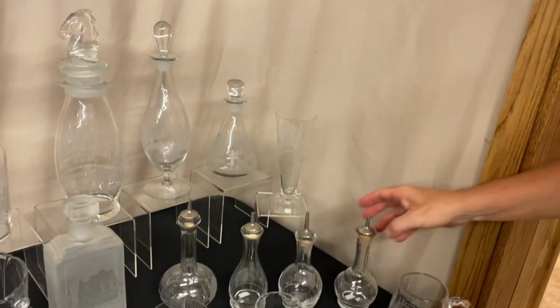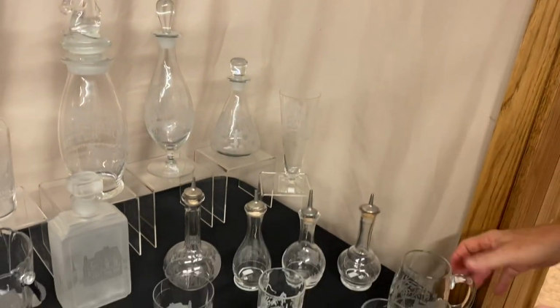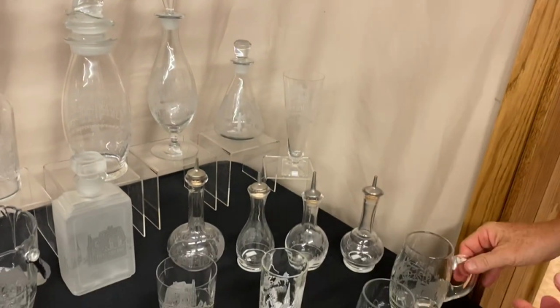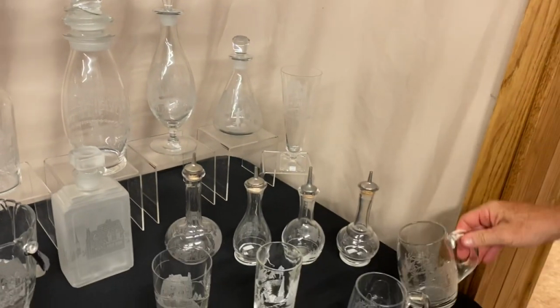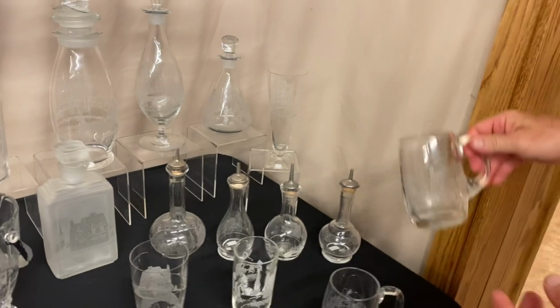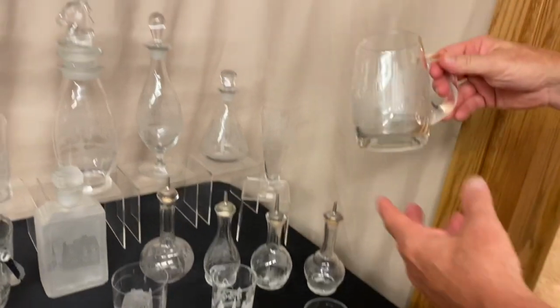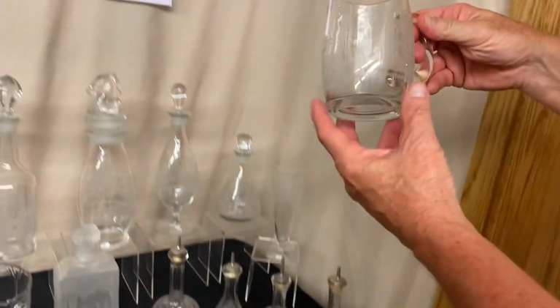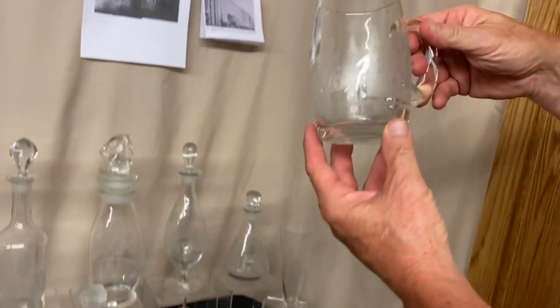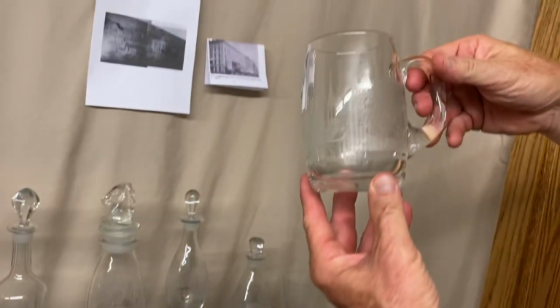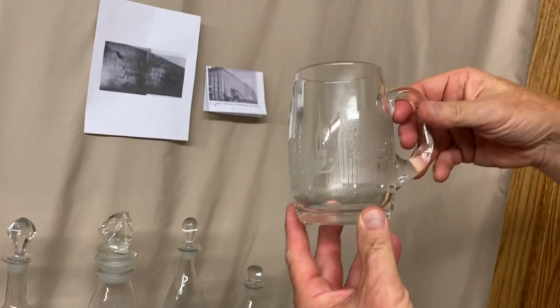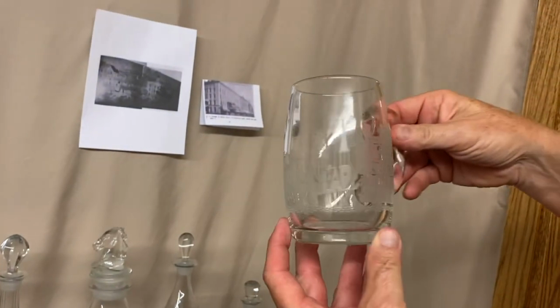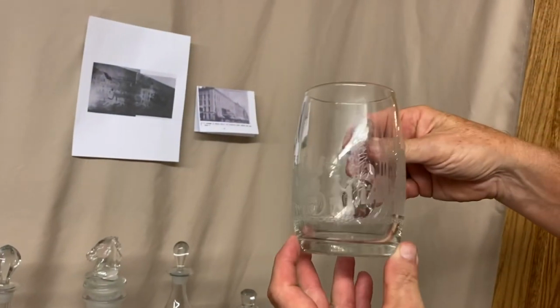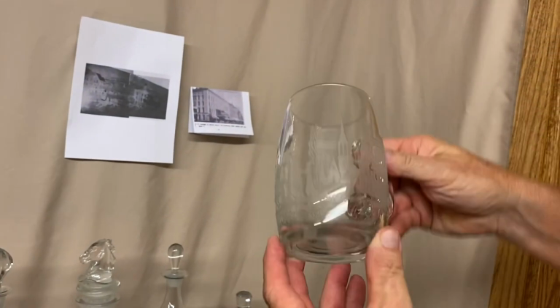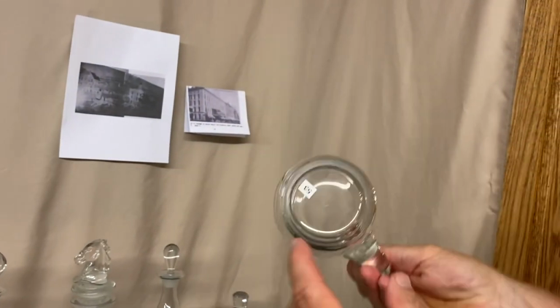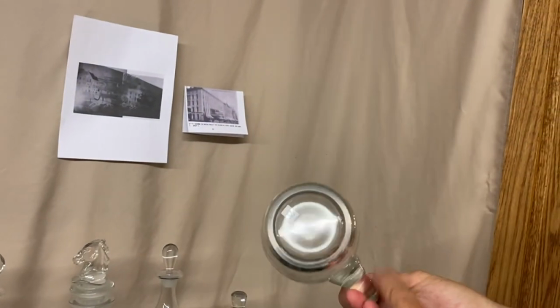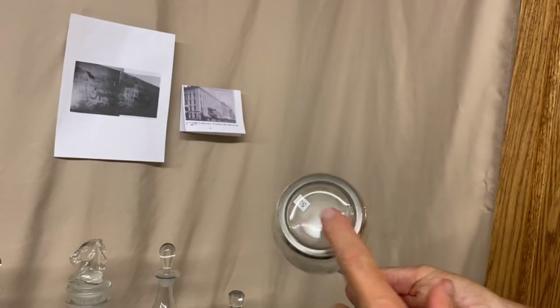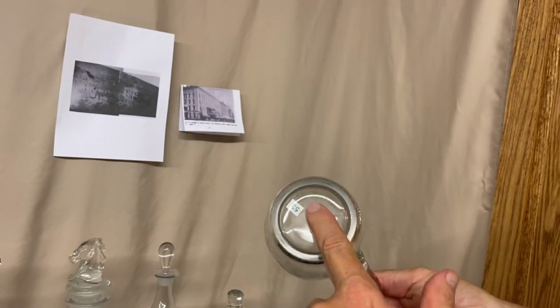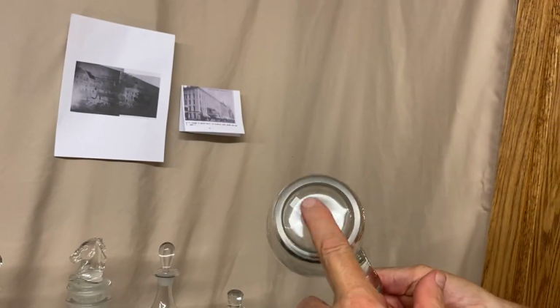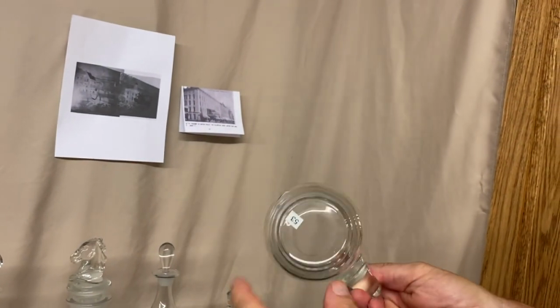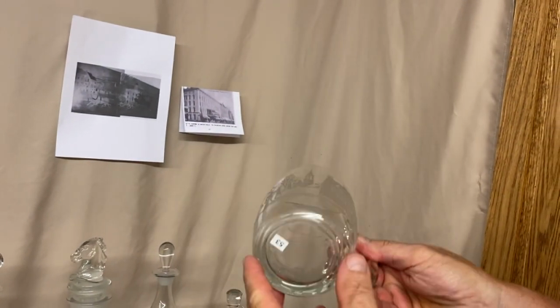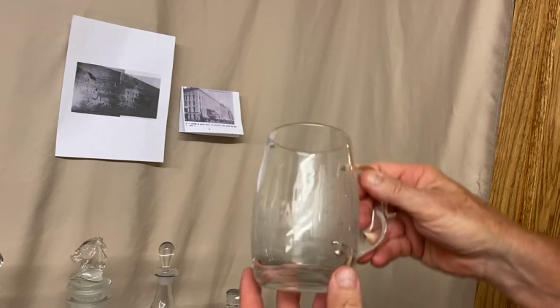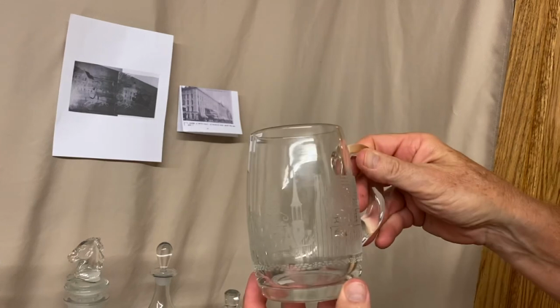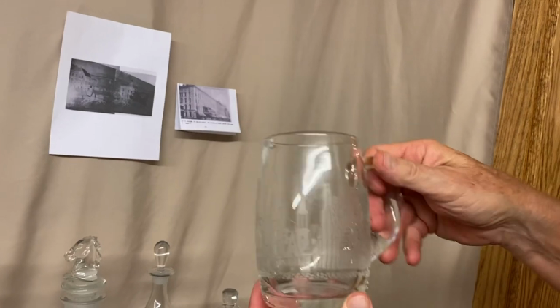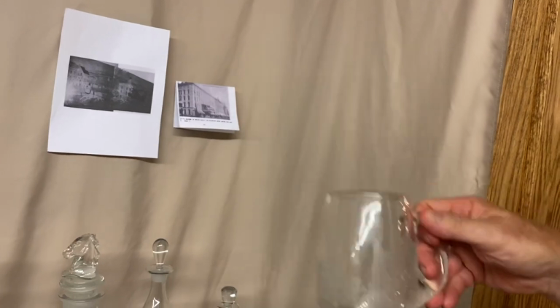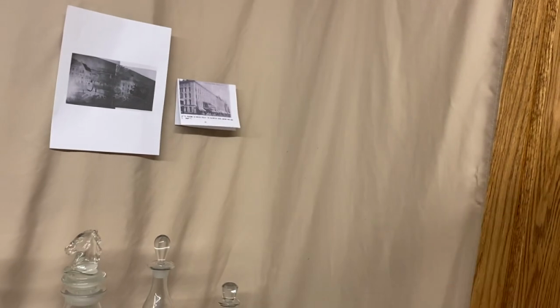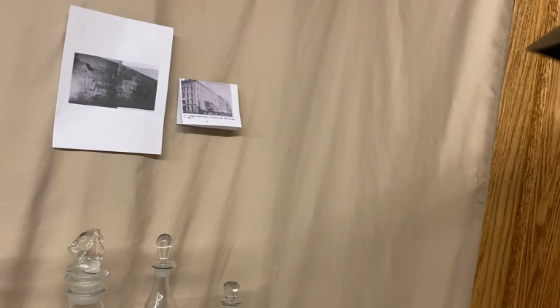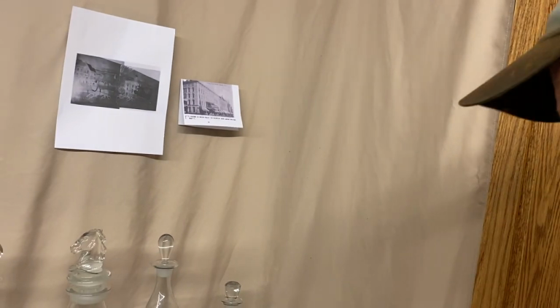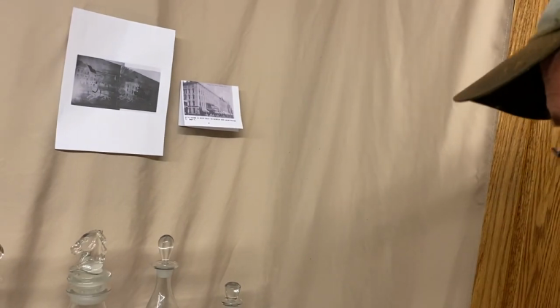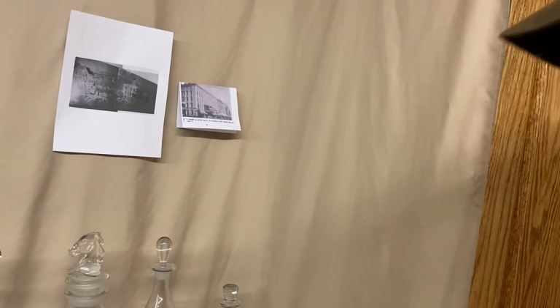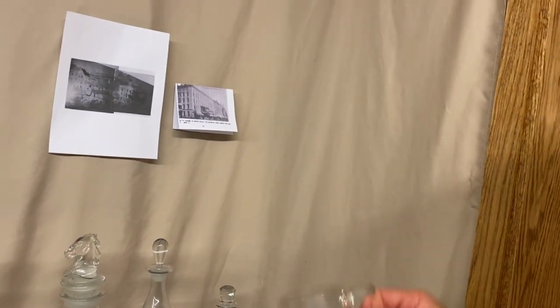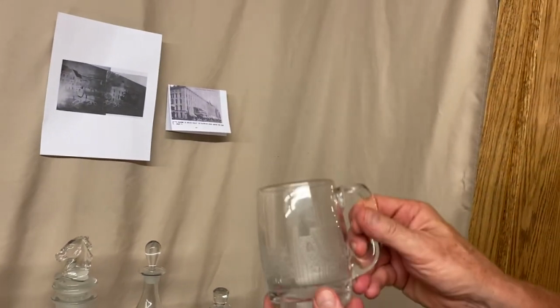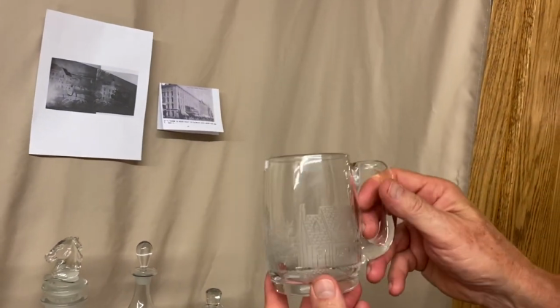Next we have two Whaley beer mugs. First, we have a large beer mug — the Whaley beer mugs are always signed on the bottom. And then a small beer mug.